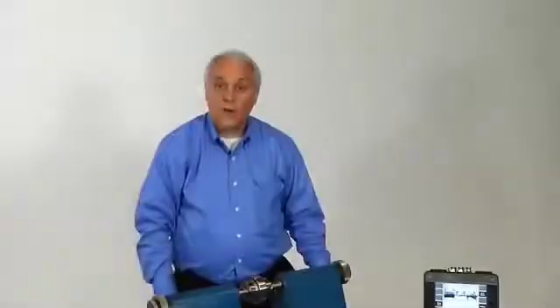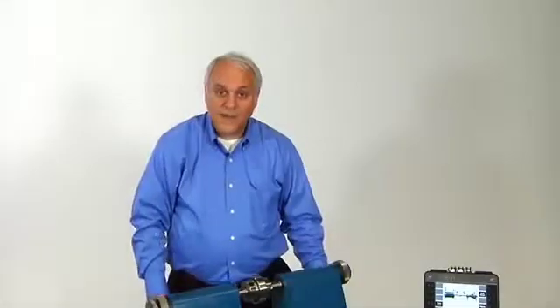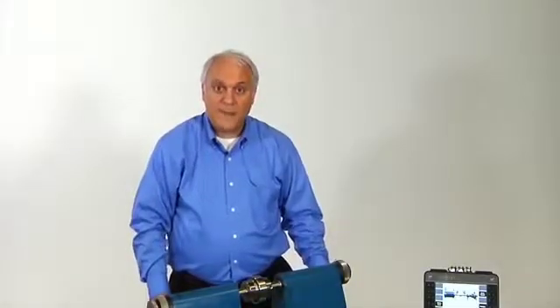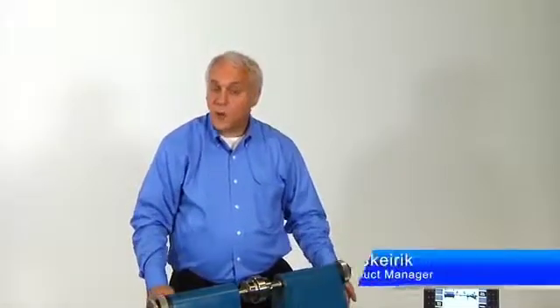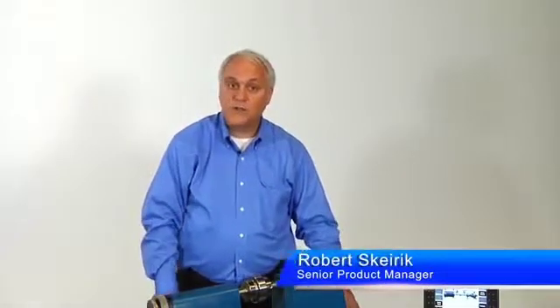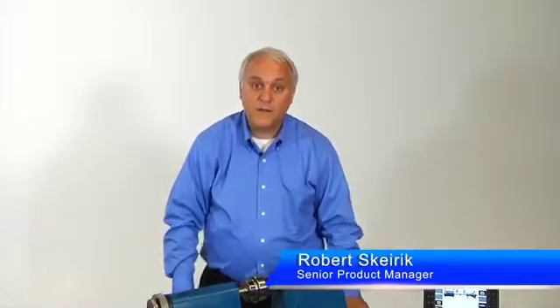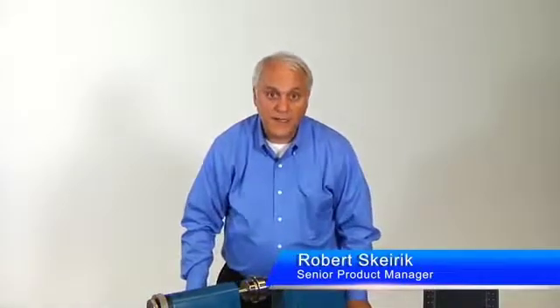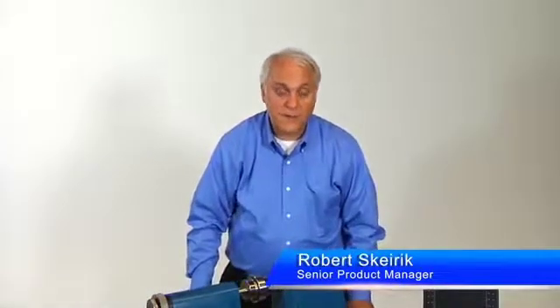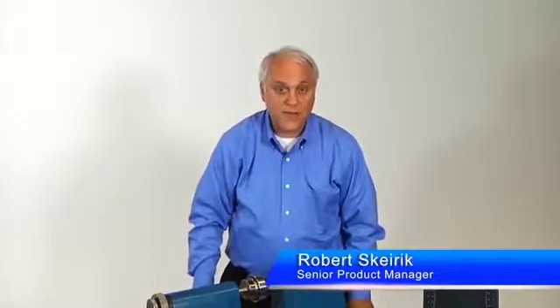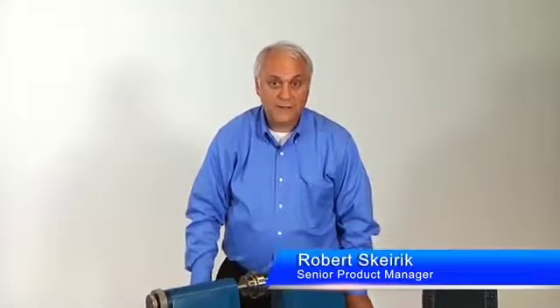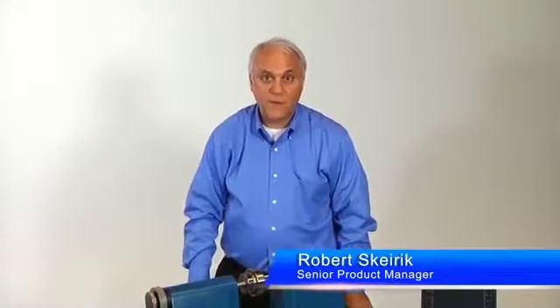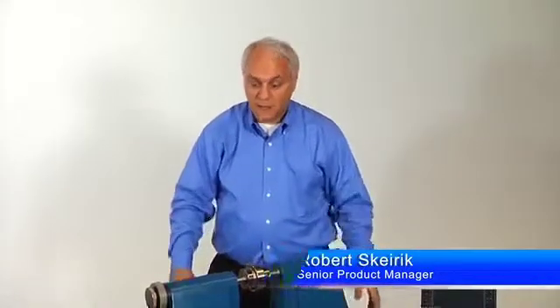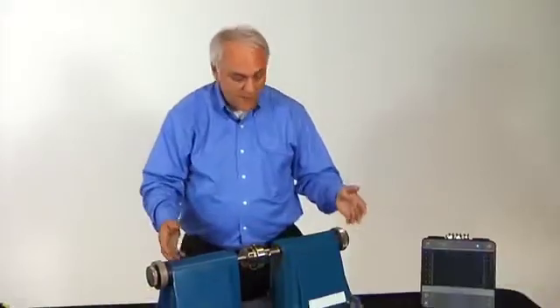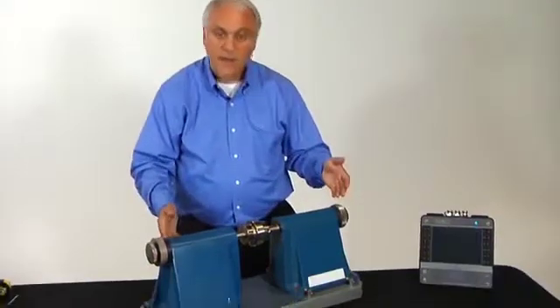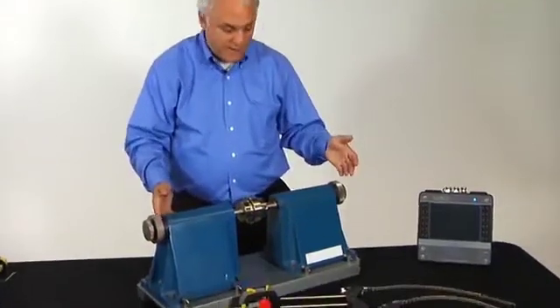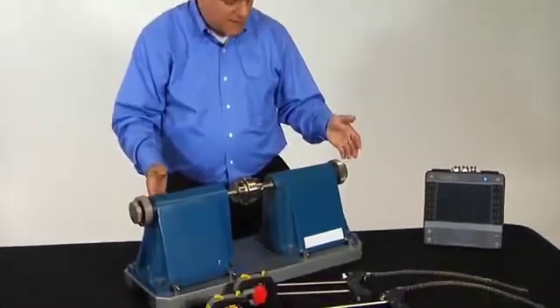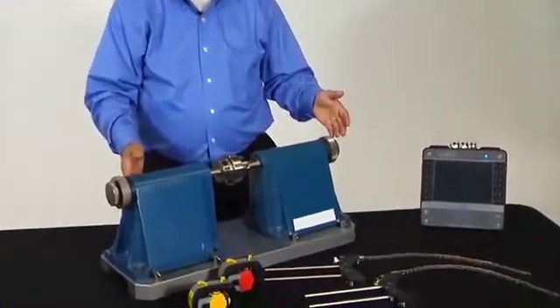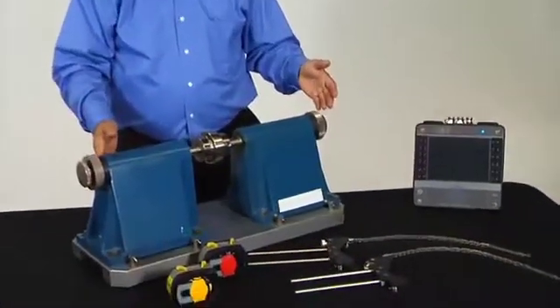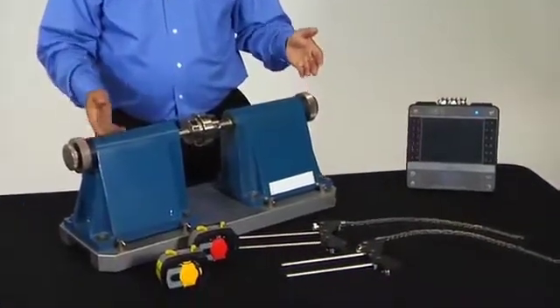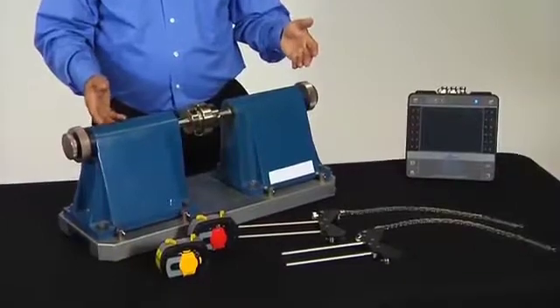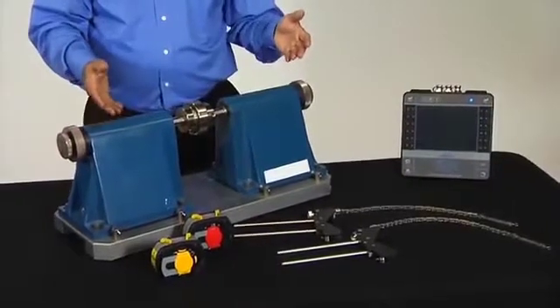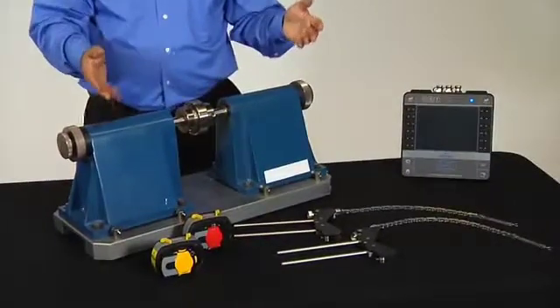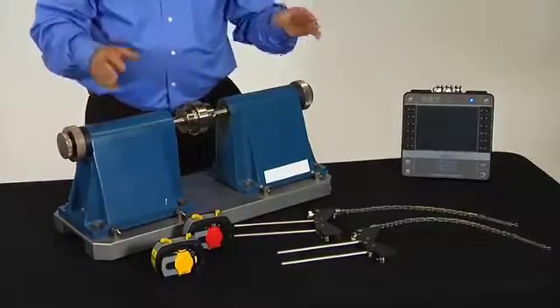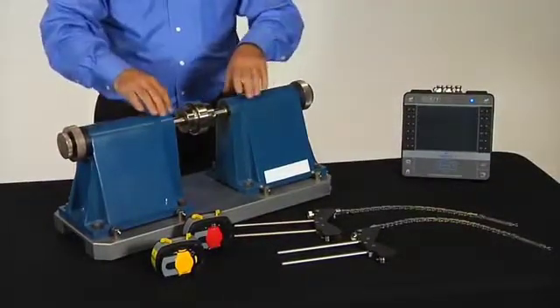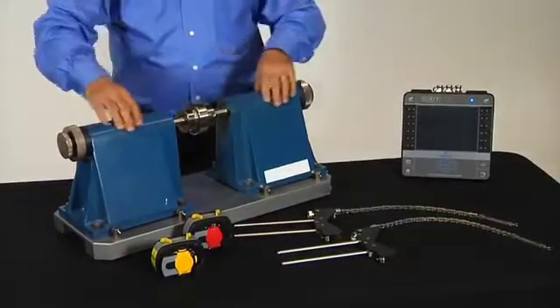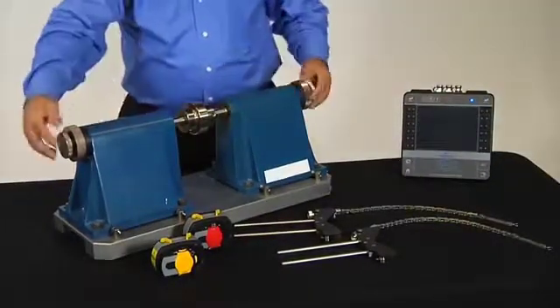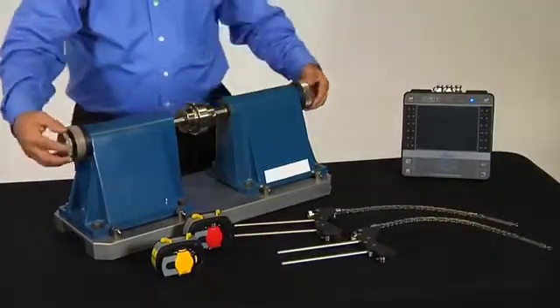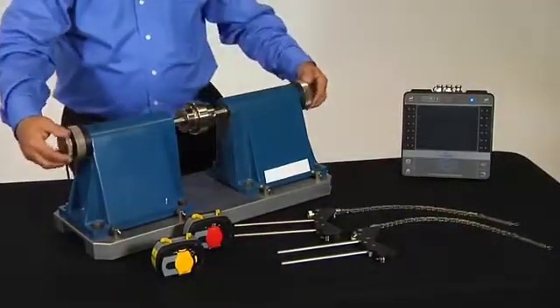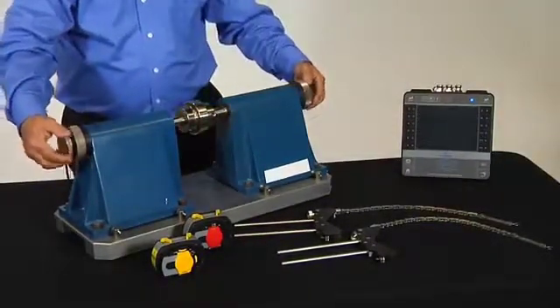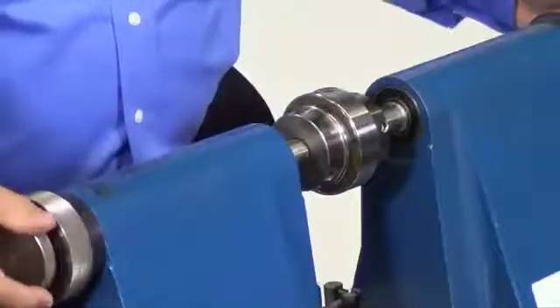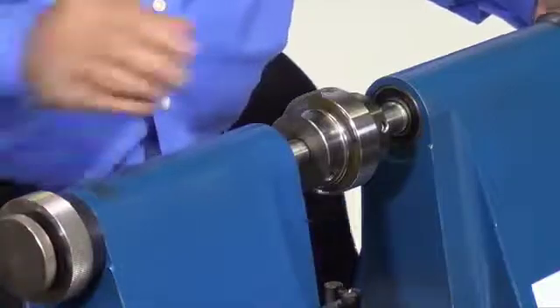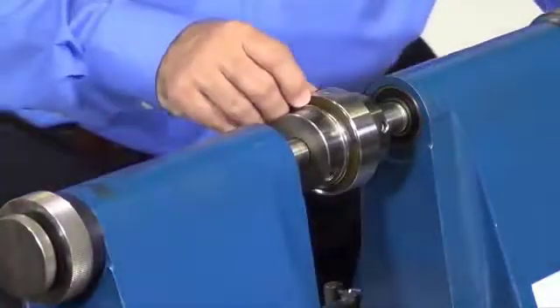Welcome back. Now we're going to show you how to mount the lasers on a real shaft. Here we have a demo trainer, and this particular demo trainer has a brake on each end of the shaft with a coupling in the middle.